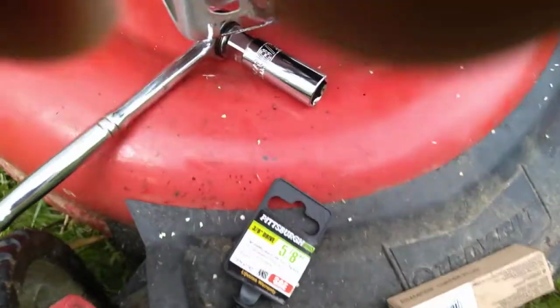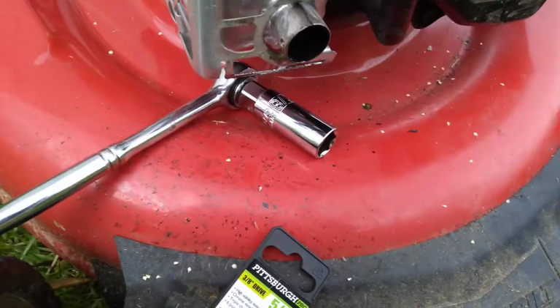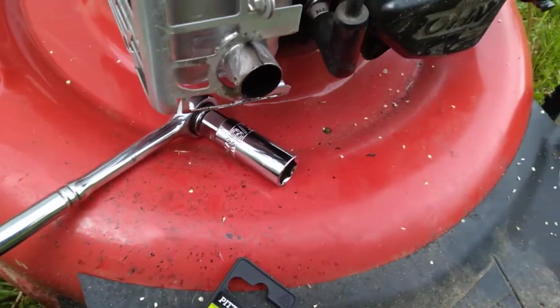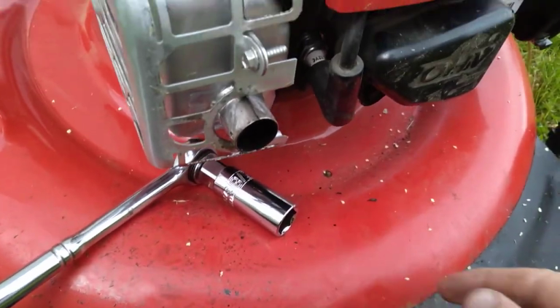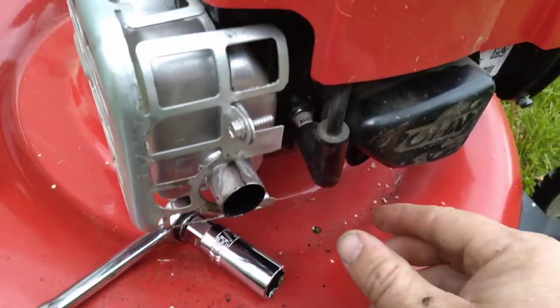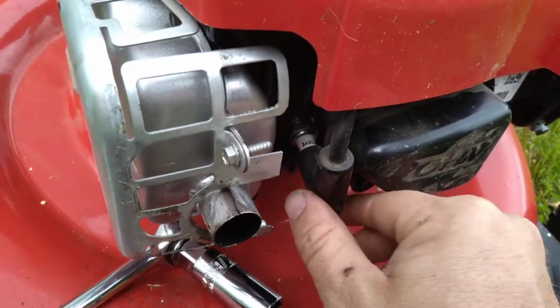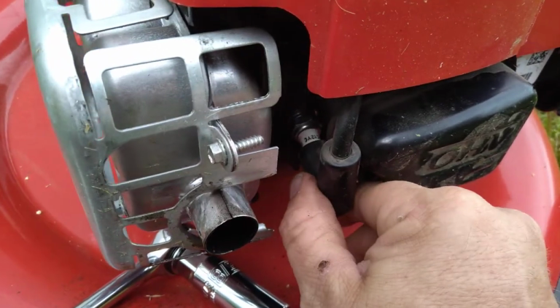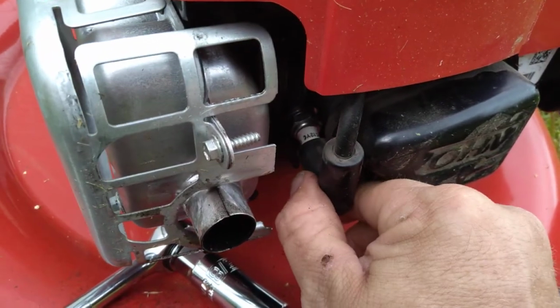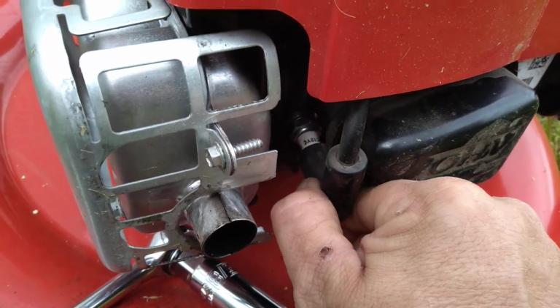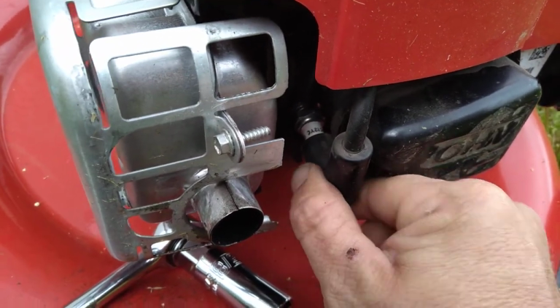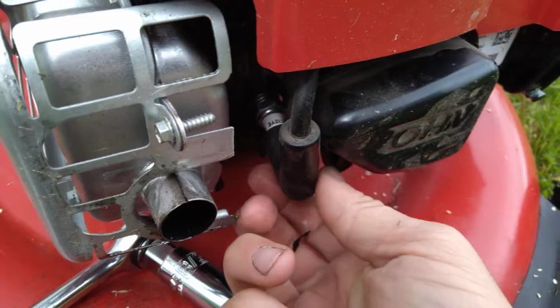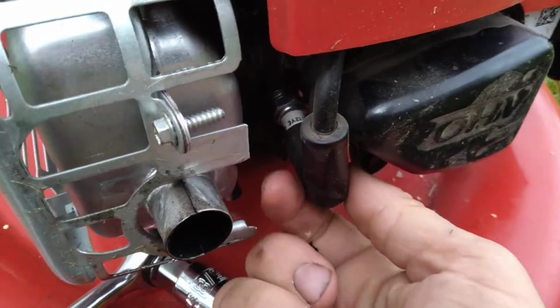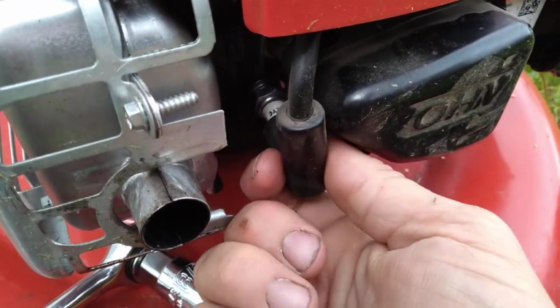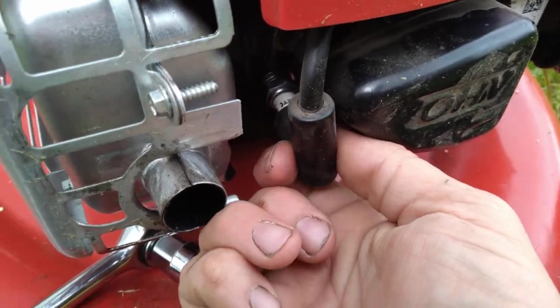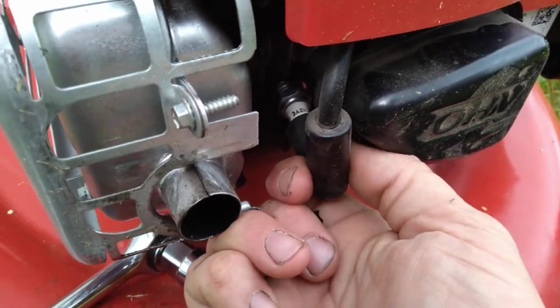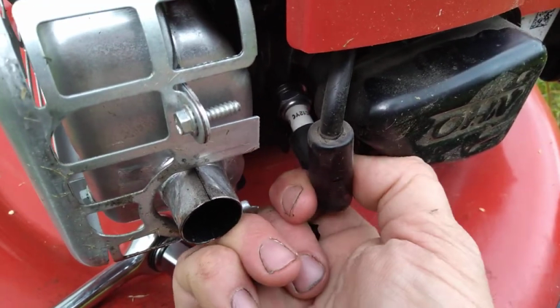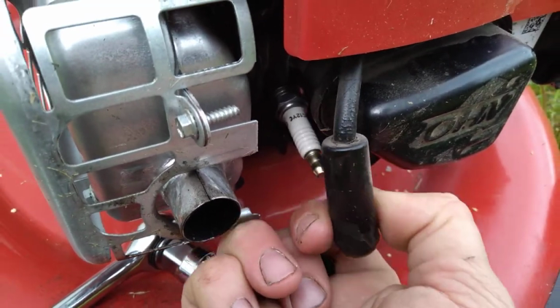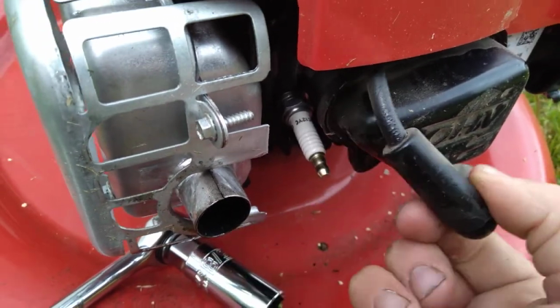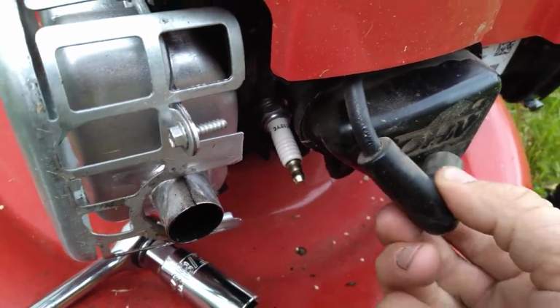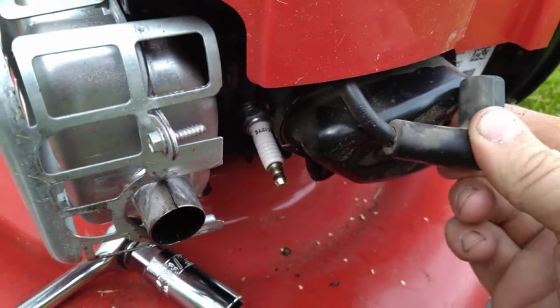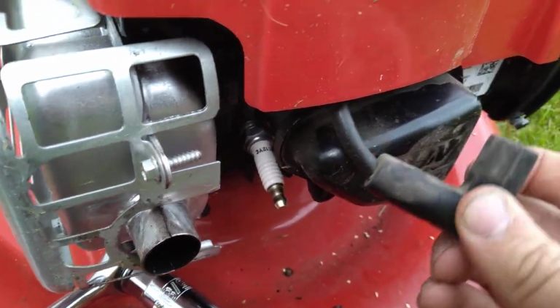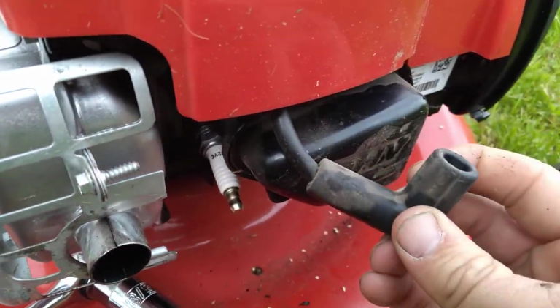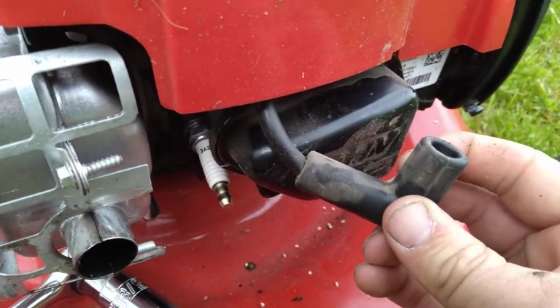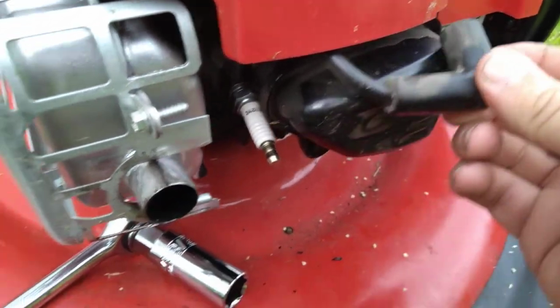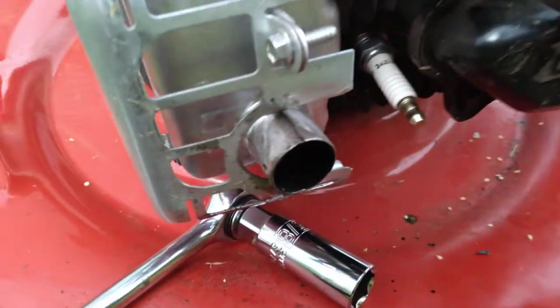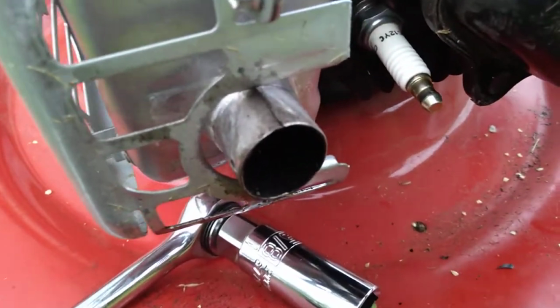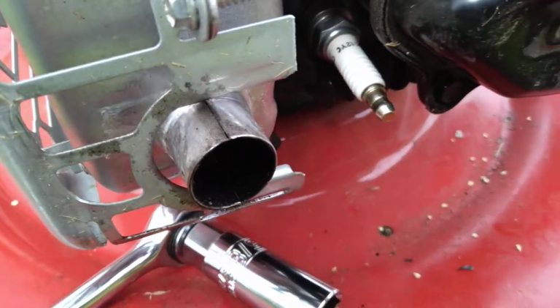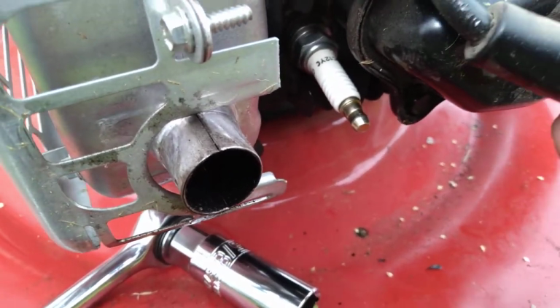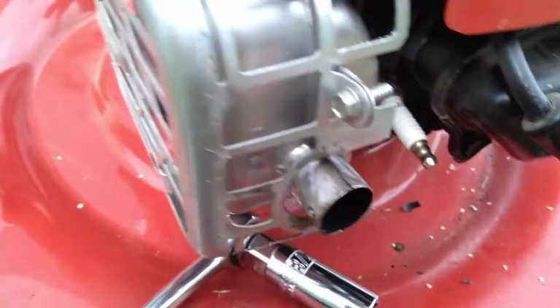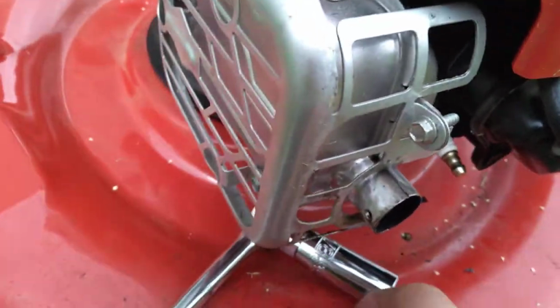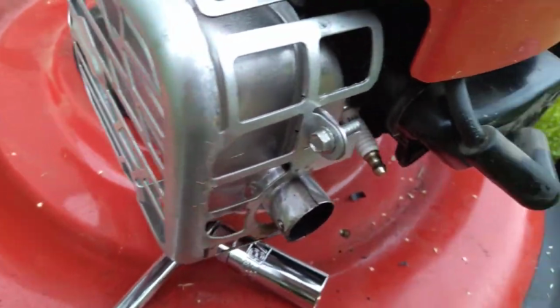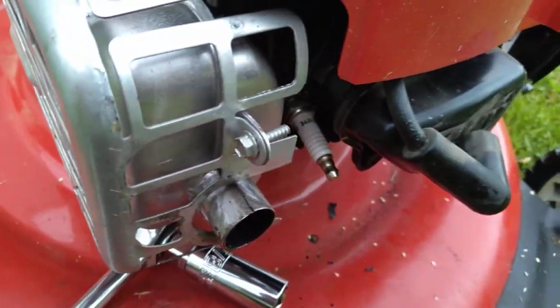So first we're going to get the spark plug off. We'll go ahead and pull this off — that just pulls right off right there. You can see your spark plug right there.